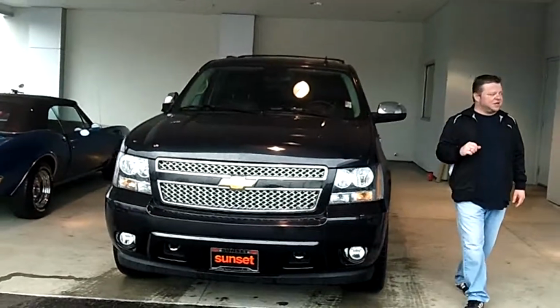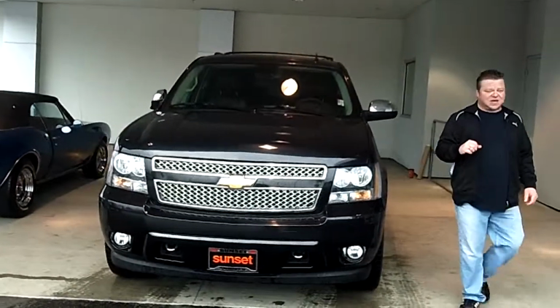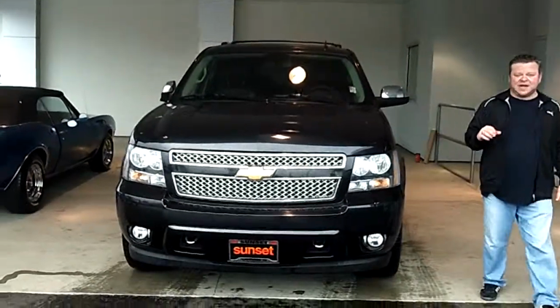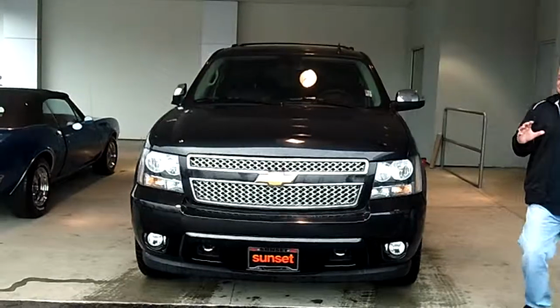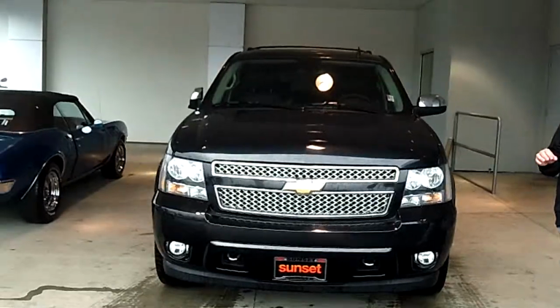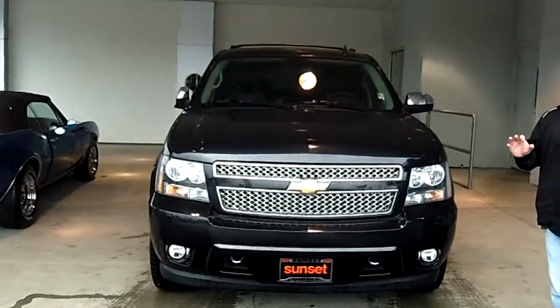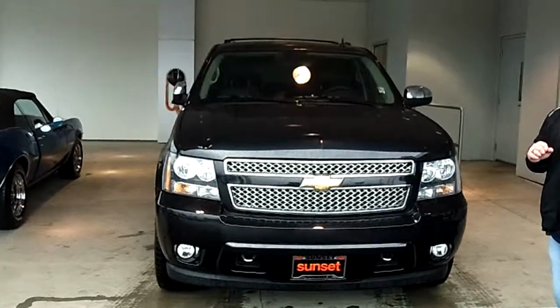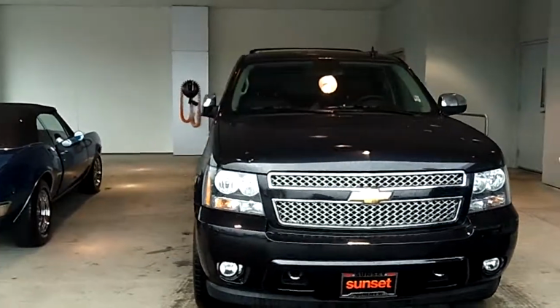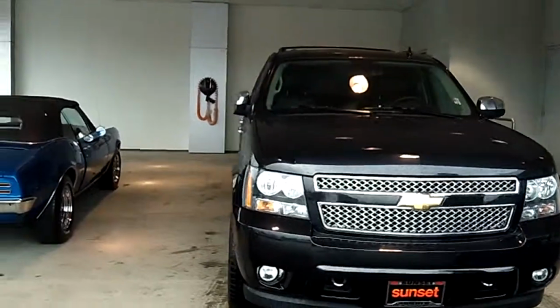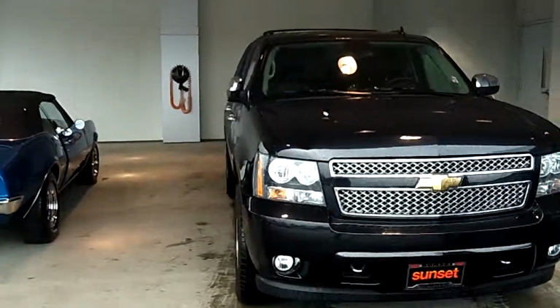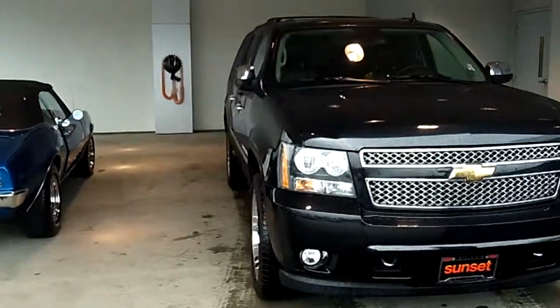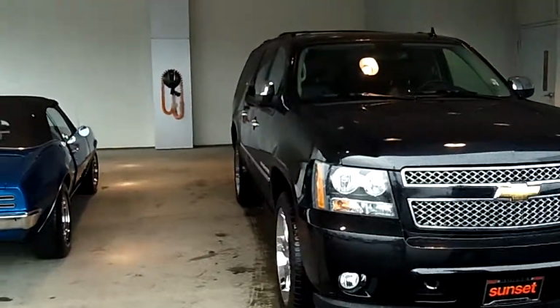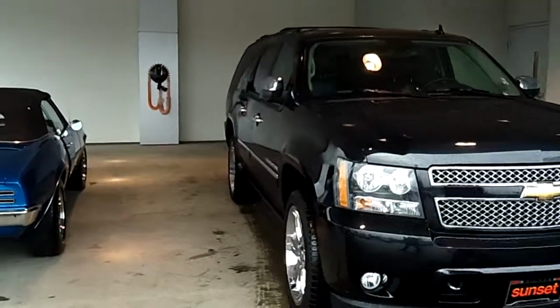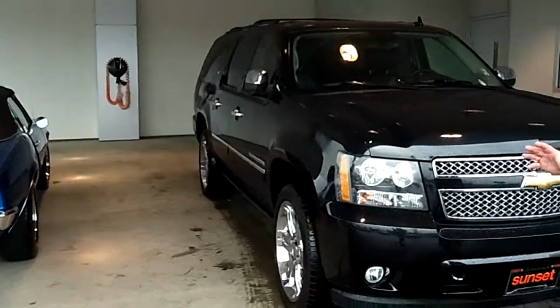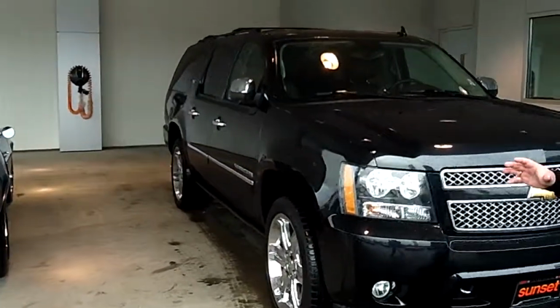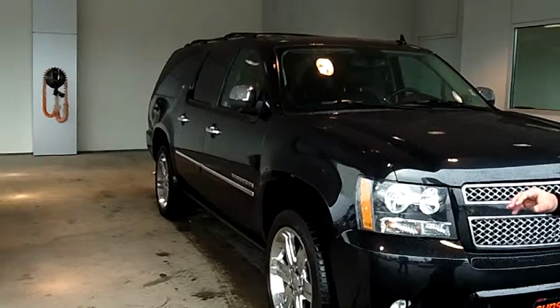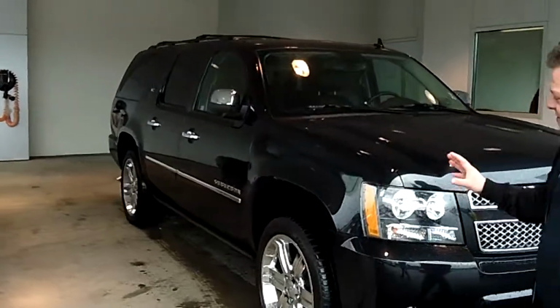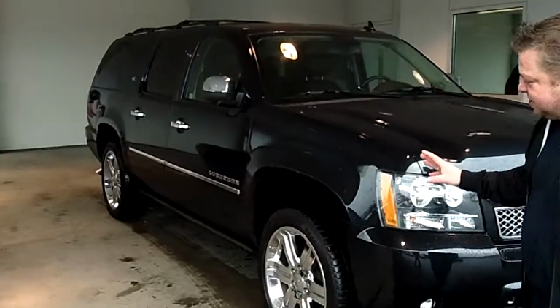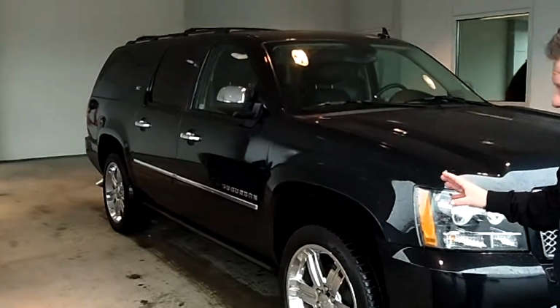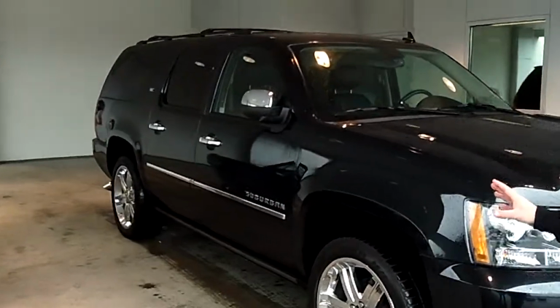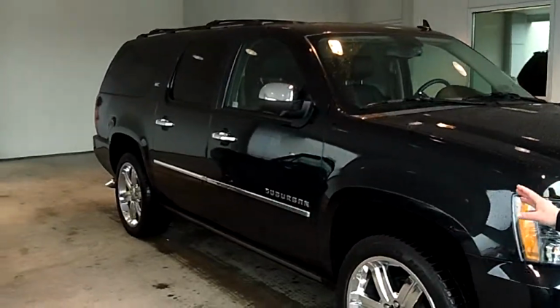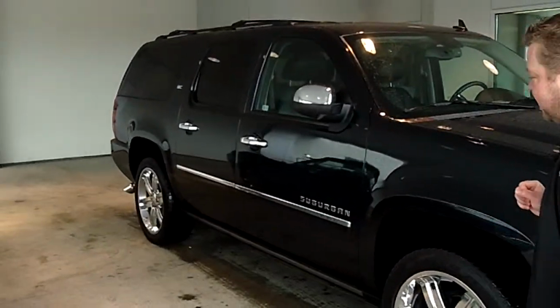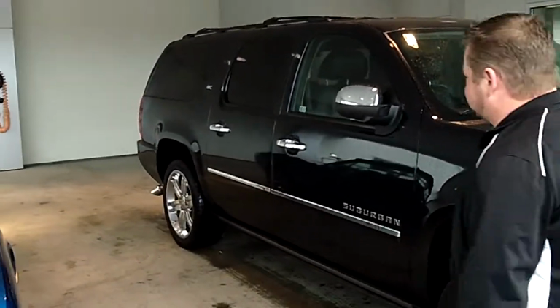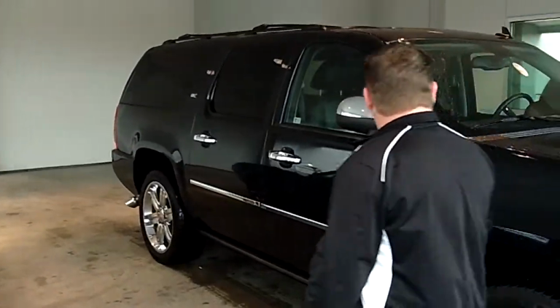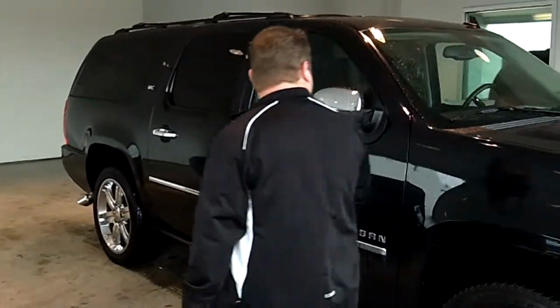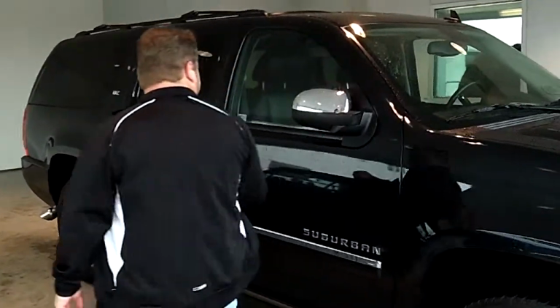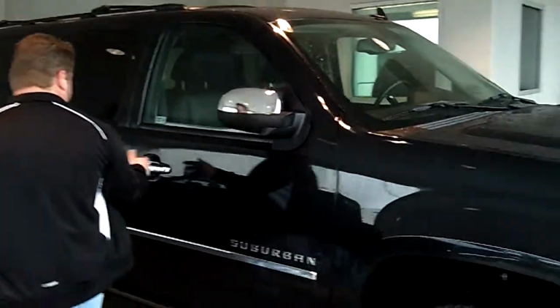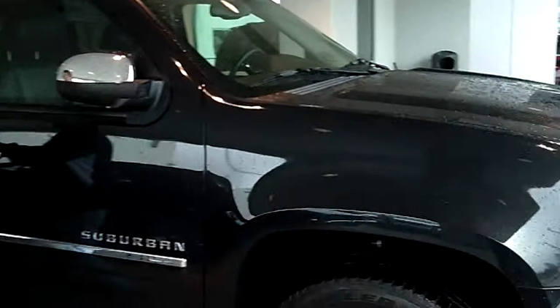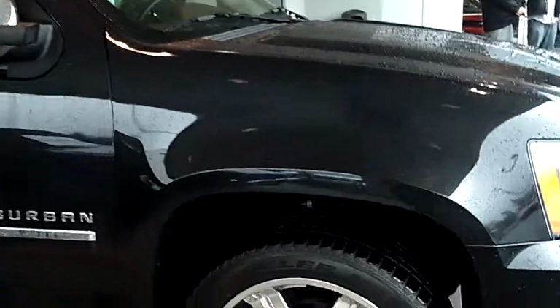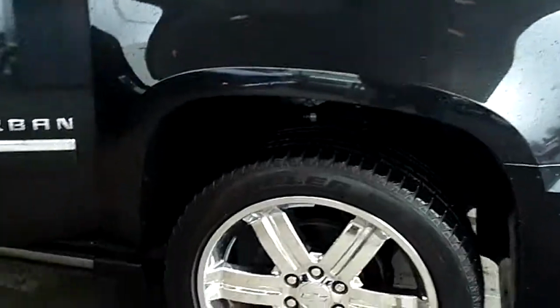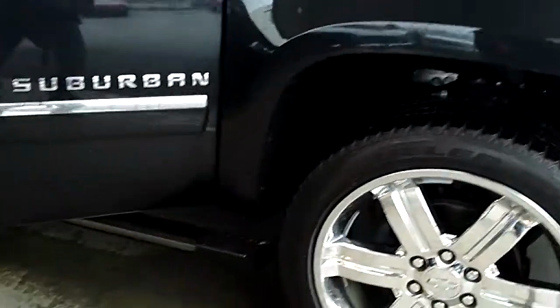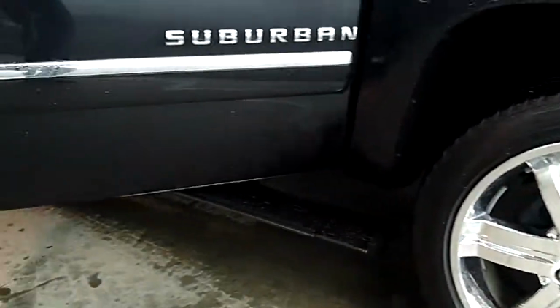You want to talk about an absolutely sweet ride — this is it. Low mileage. You're going to see all the bells and whistles on this one. Absolutely impeccable exterior condition. Watch this — power side steps.